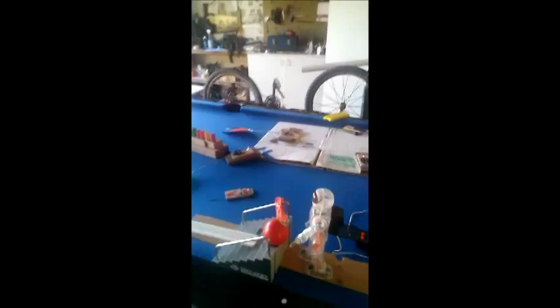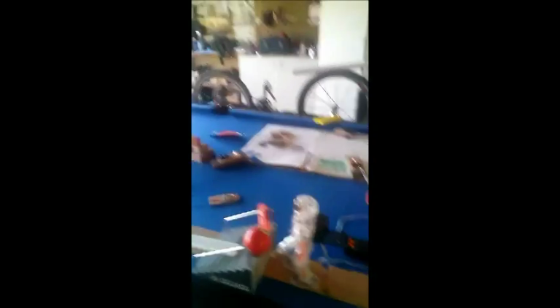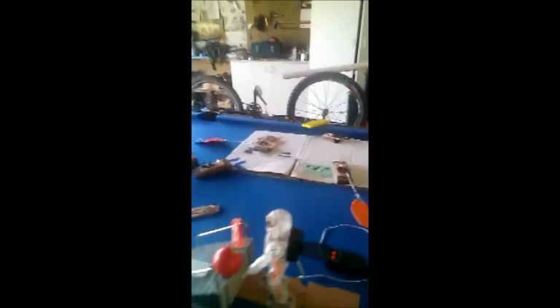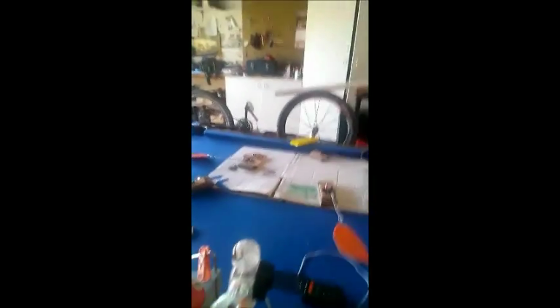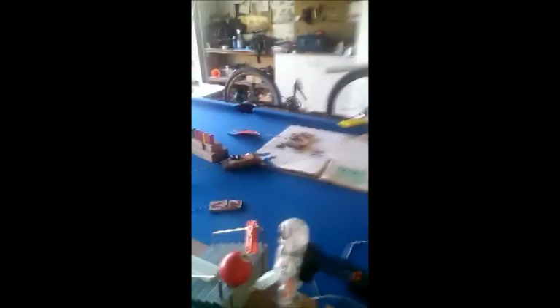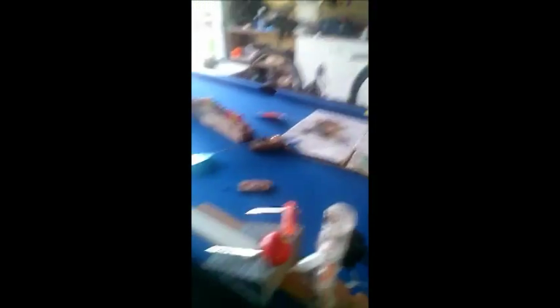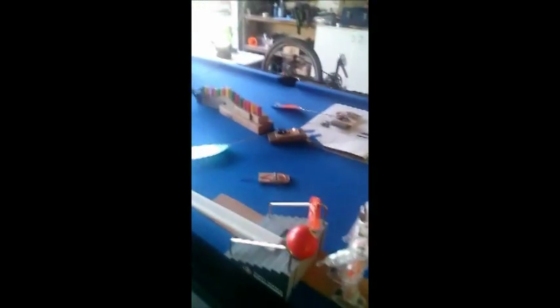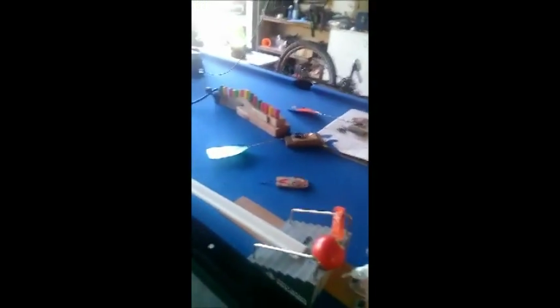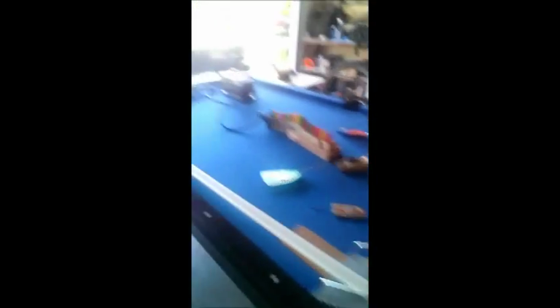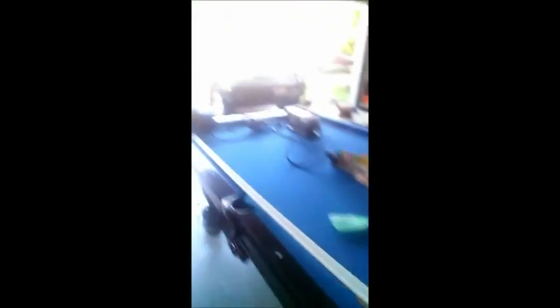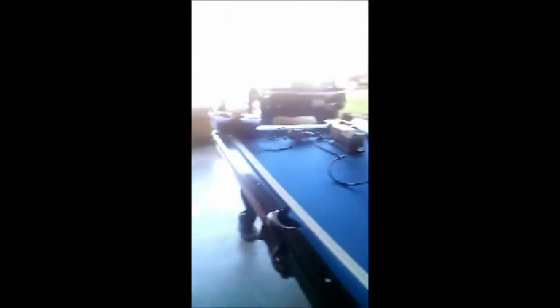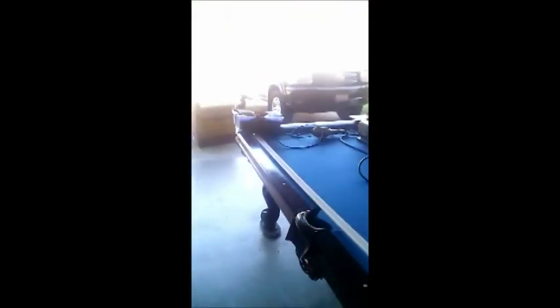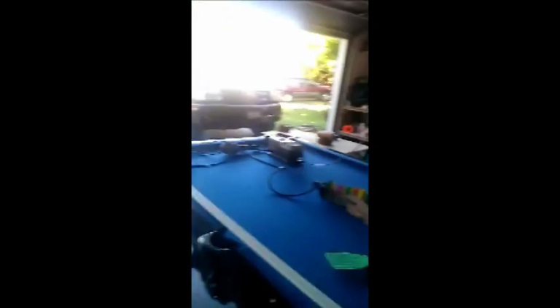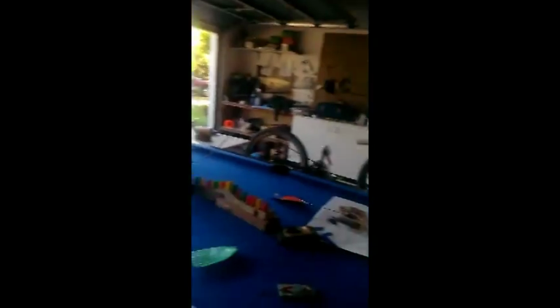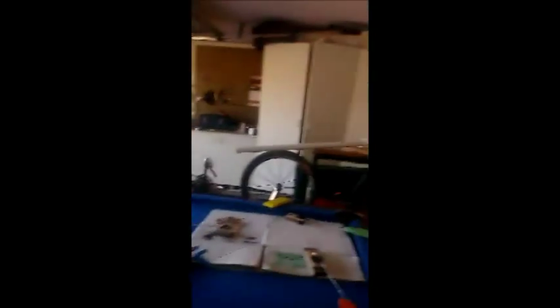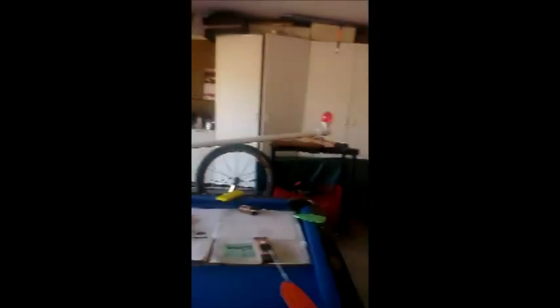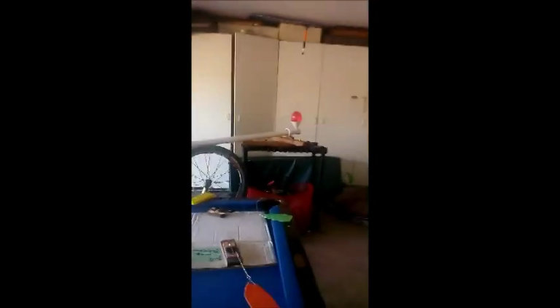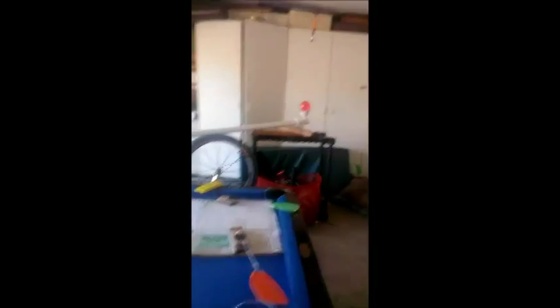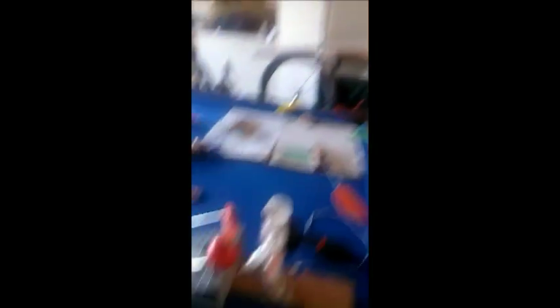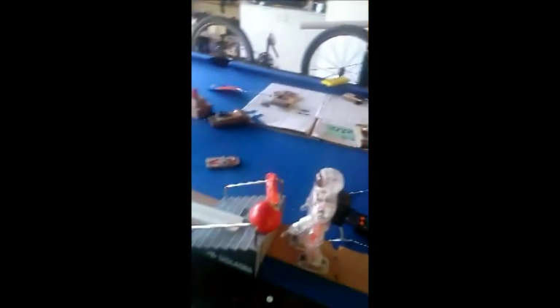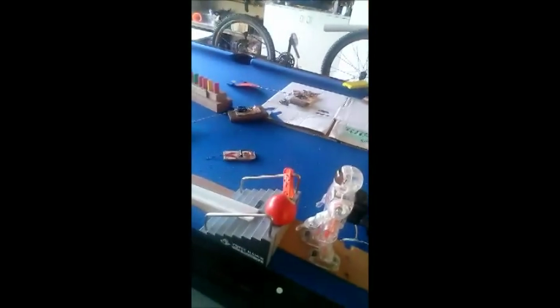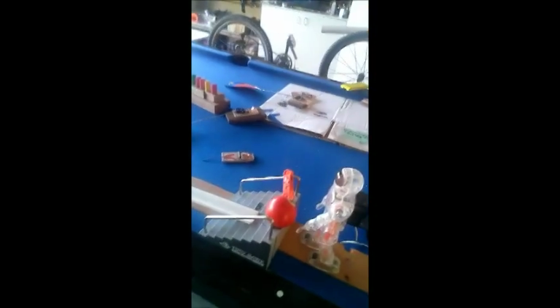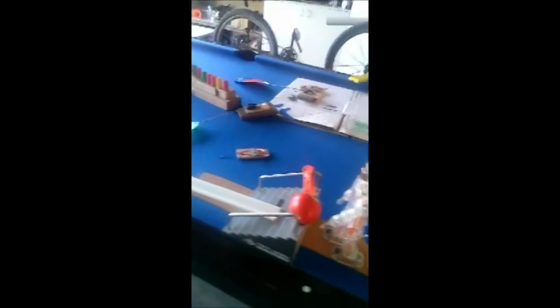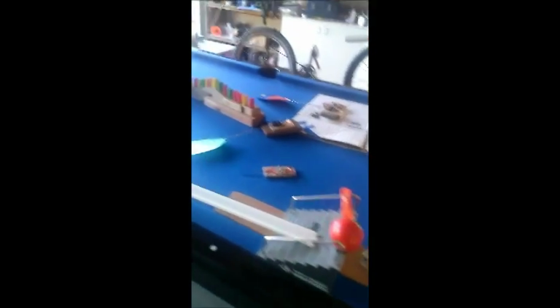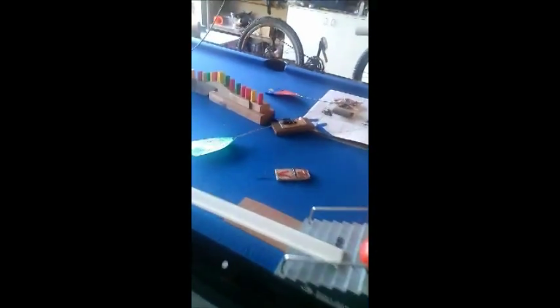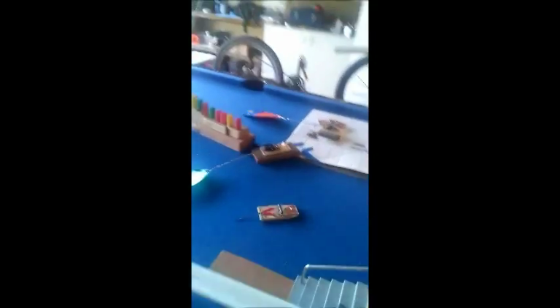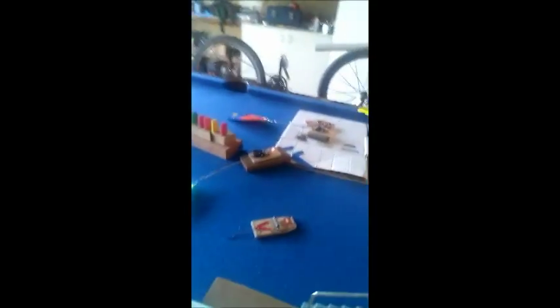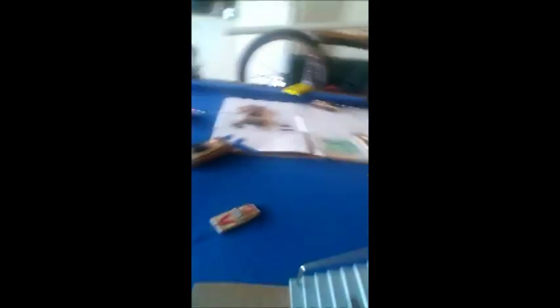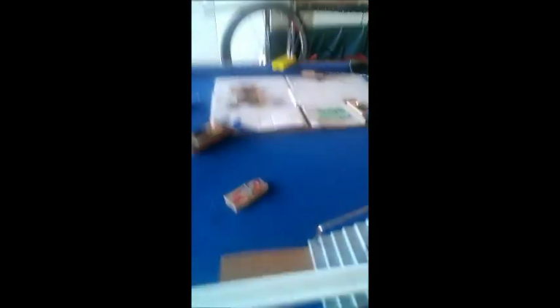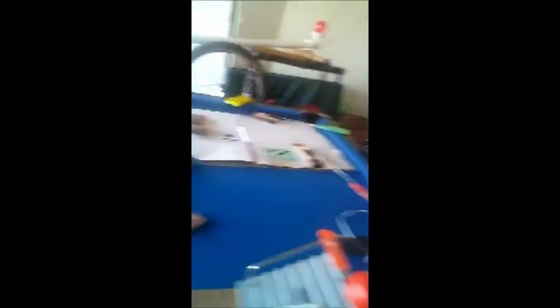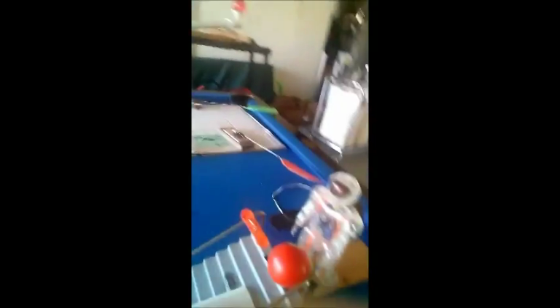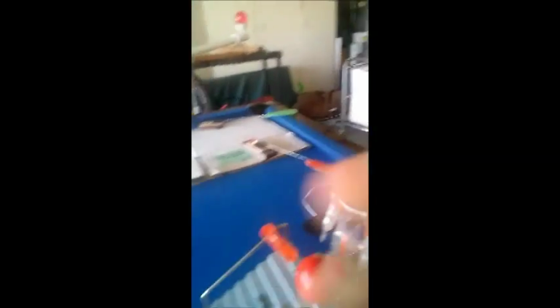Hello, my name is Brian Hytes. This is my Rube Goldberg art machine. We'll walk you through it here before we start.